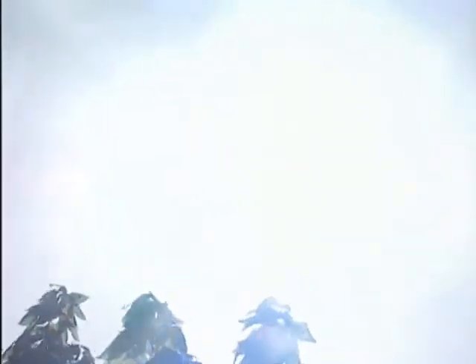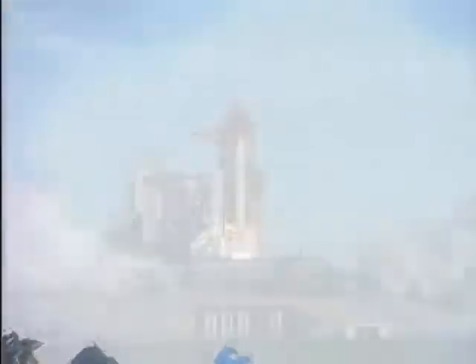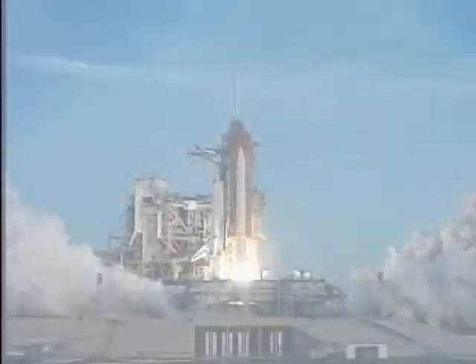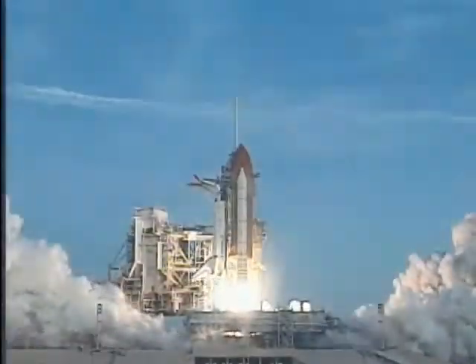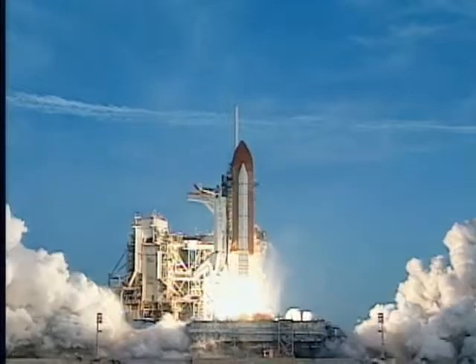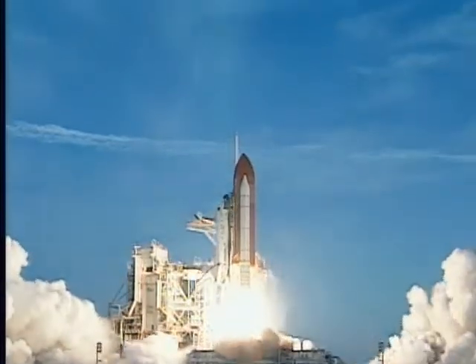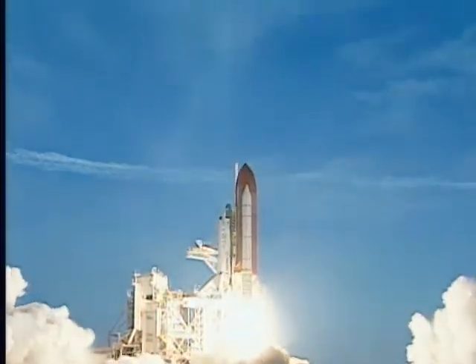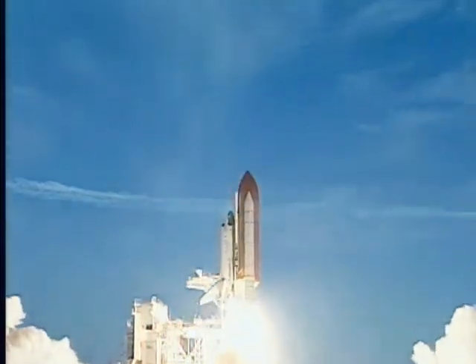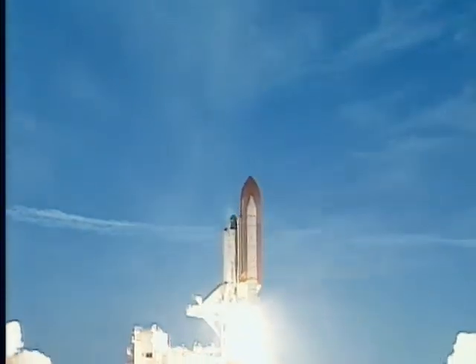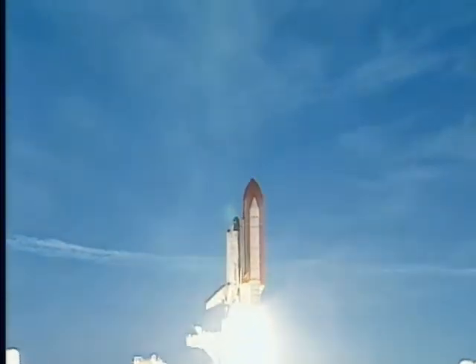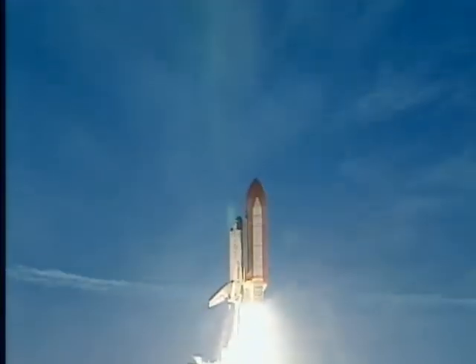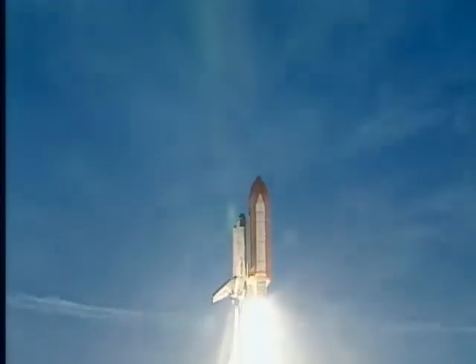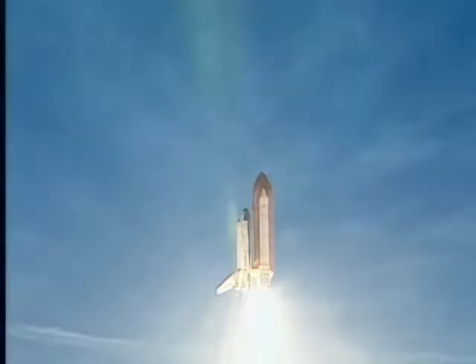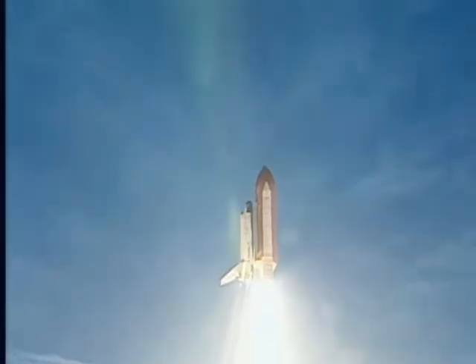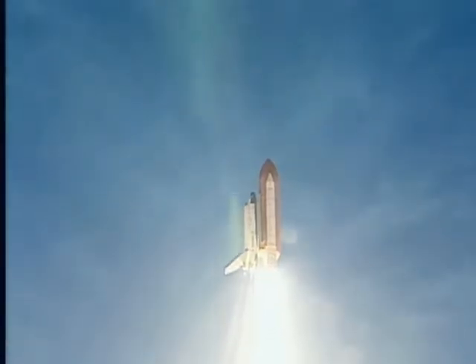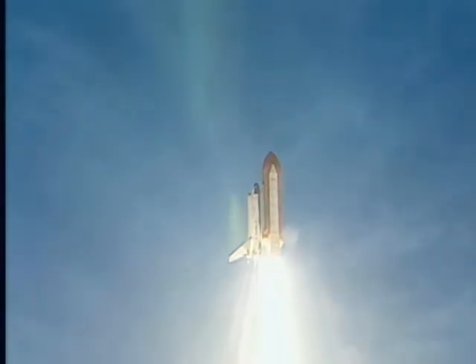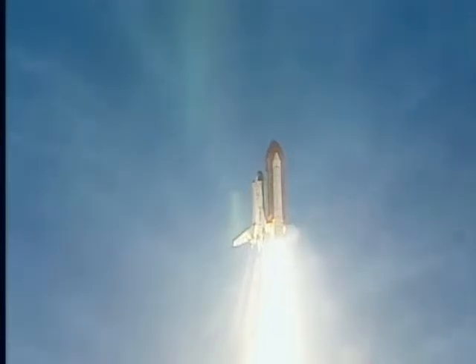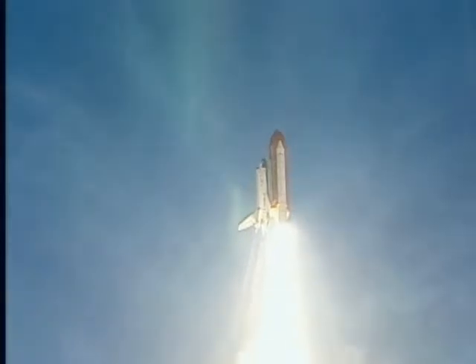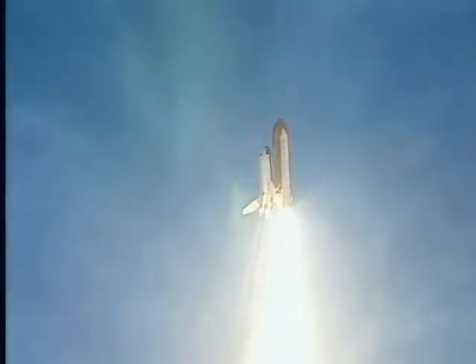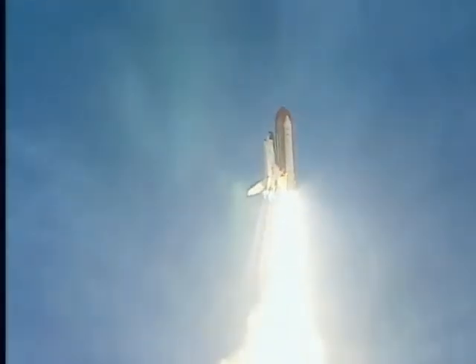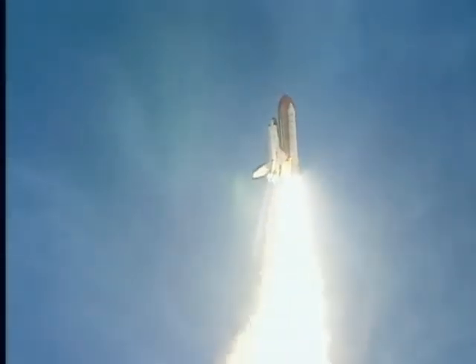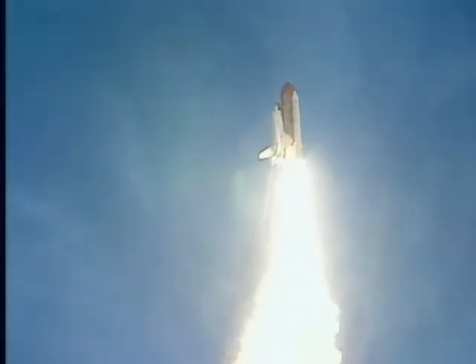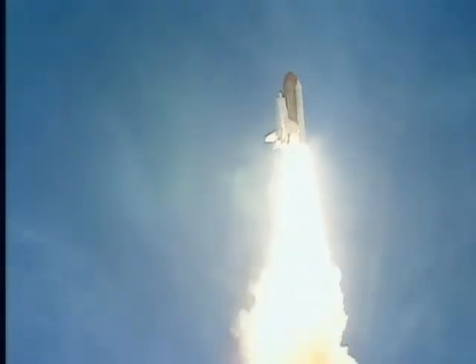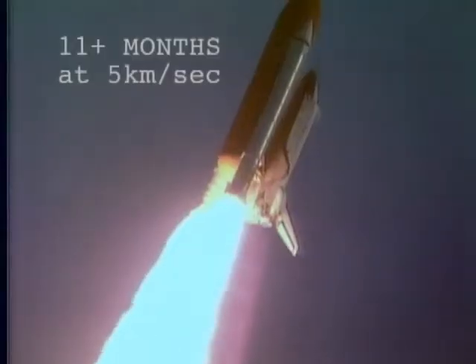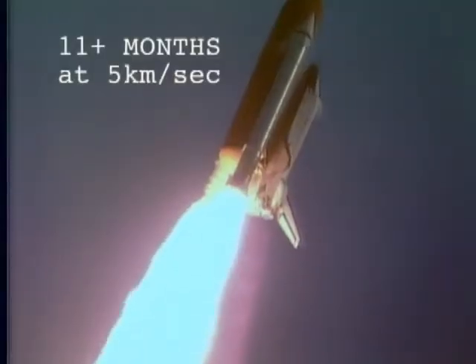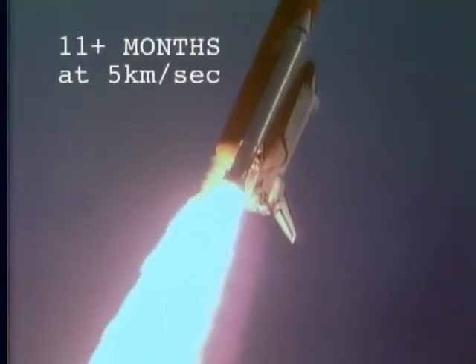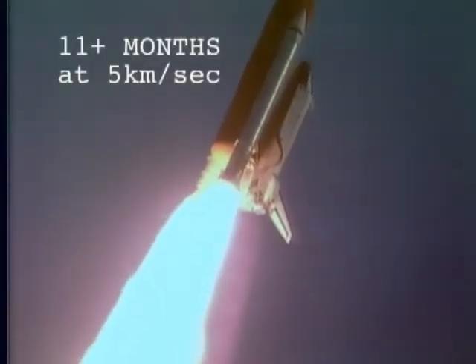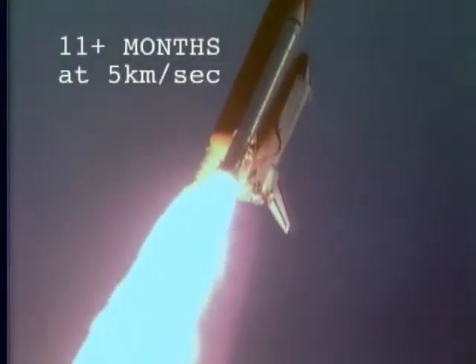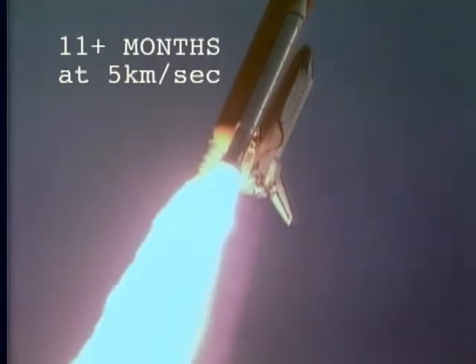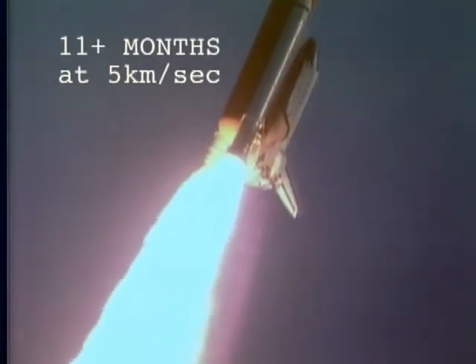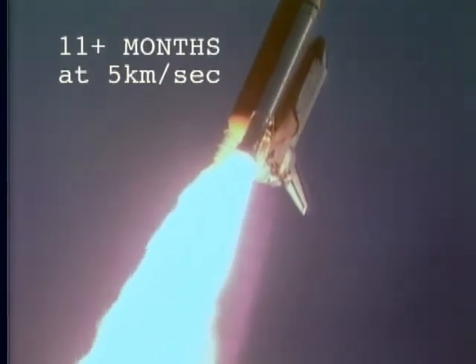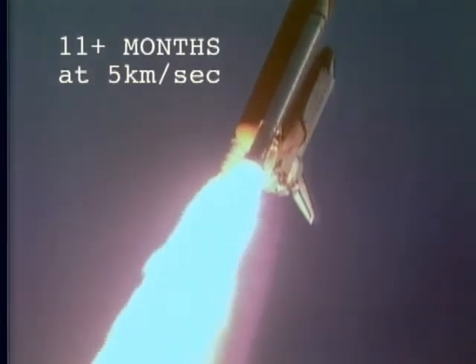Liftoff of Space Shuttle Discovery. If you were able to ride the Space Shuttle to the Sun, traveling at about five kilometers per second, it would take more than 11 months to get there — almost an entire year.